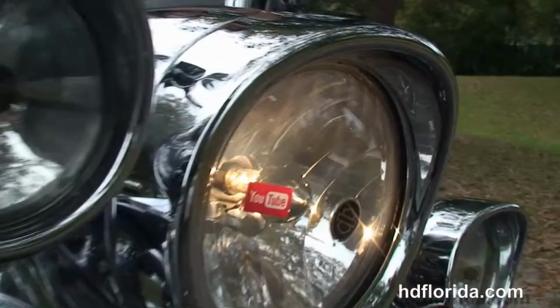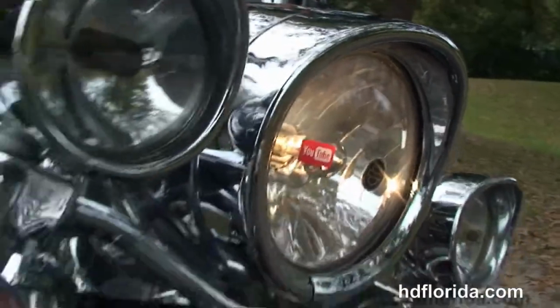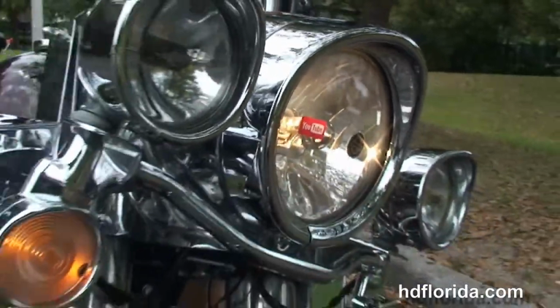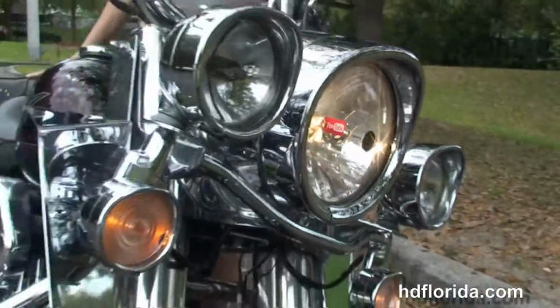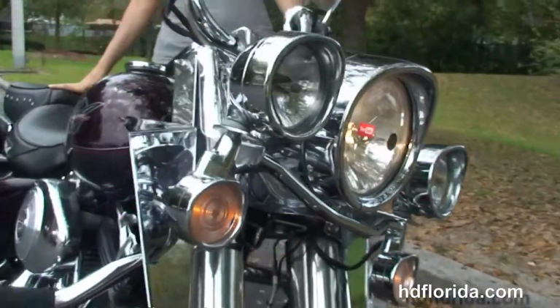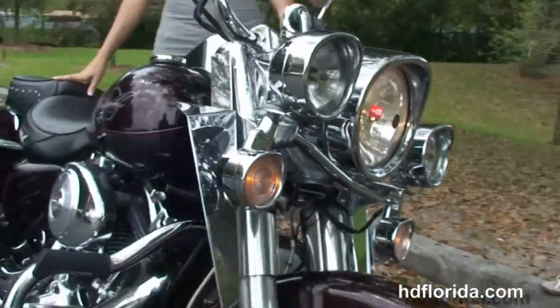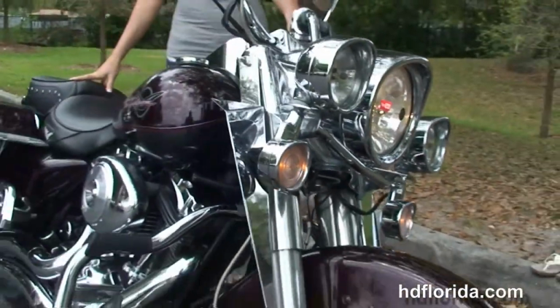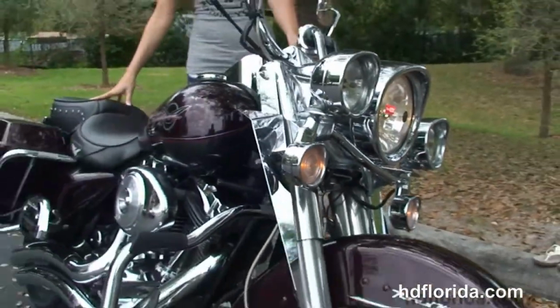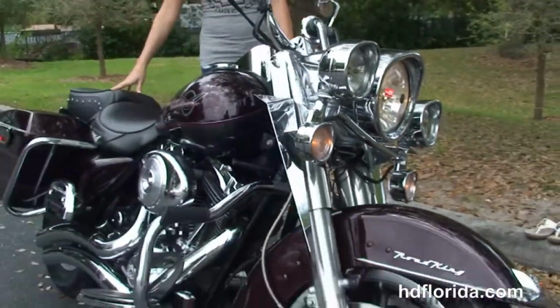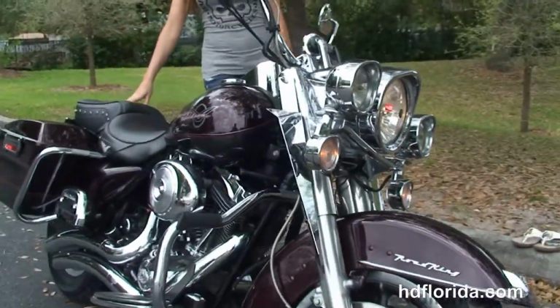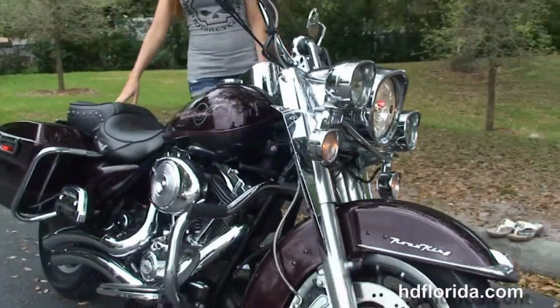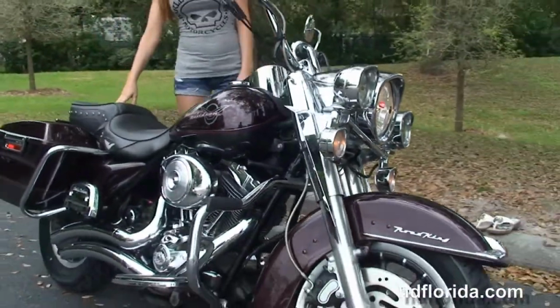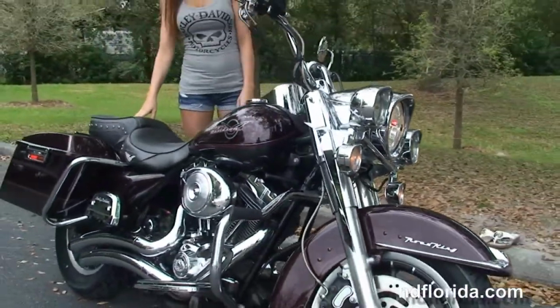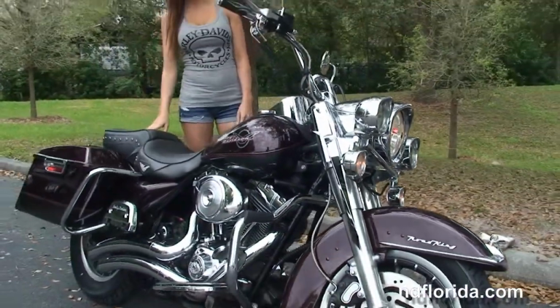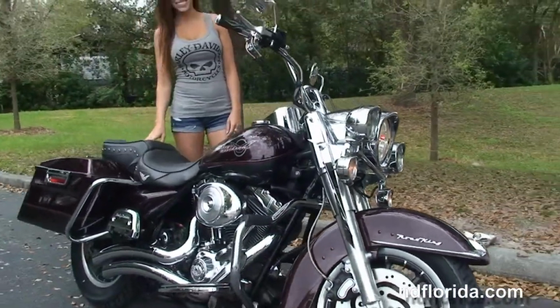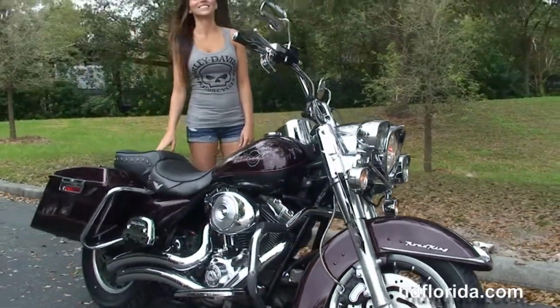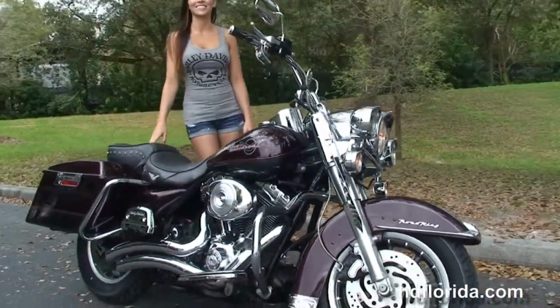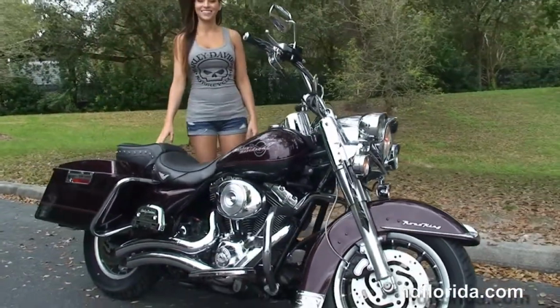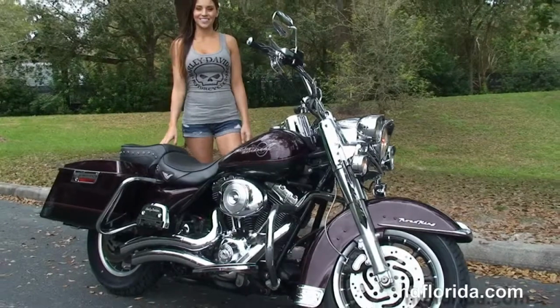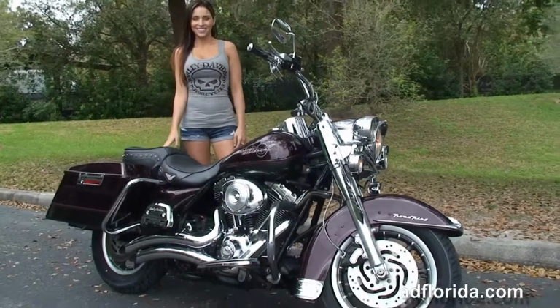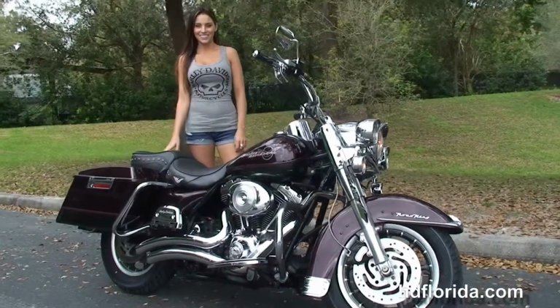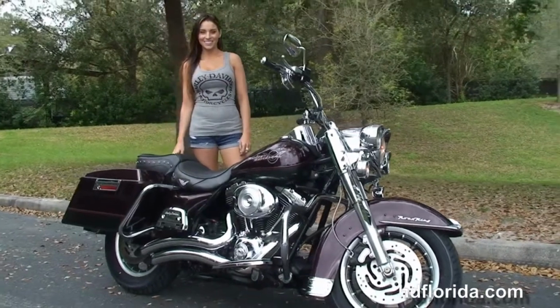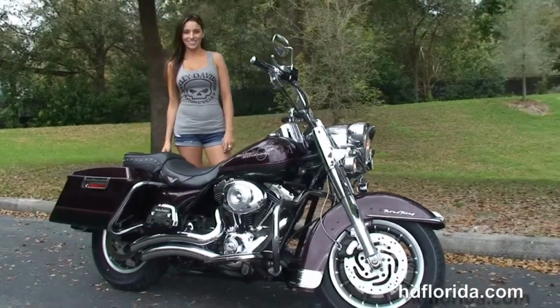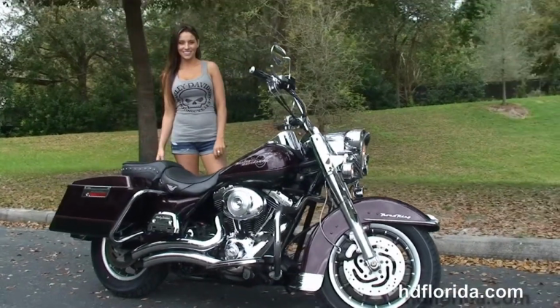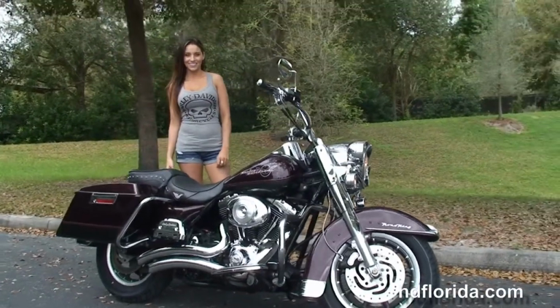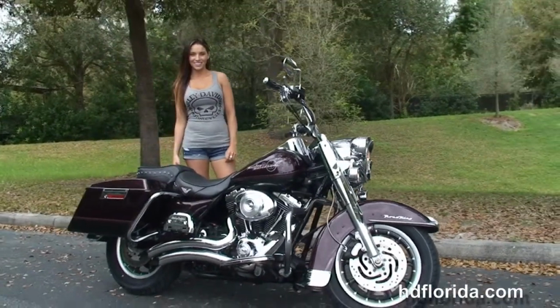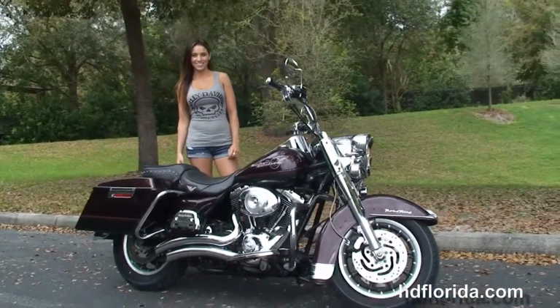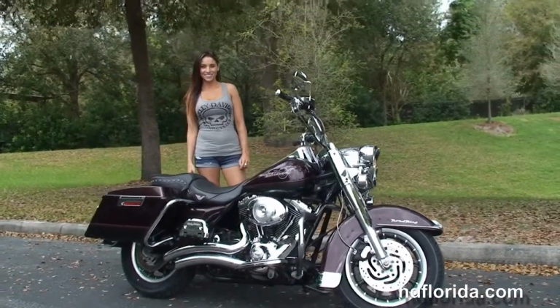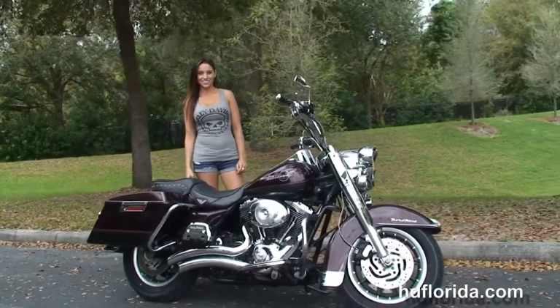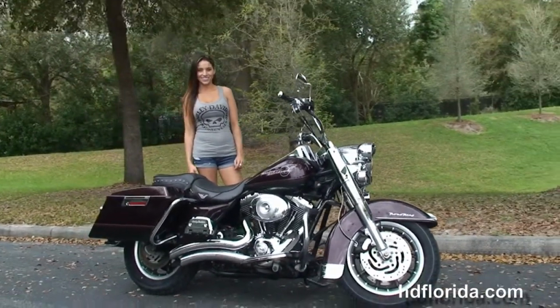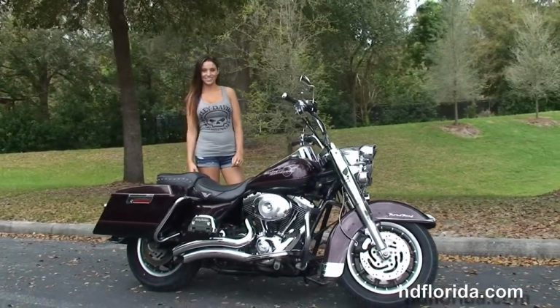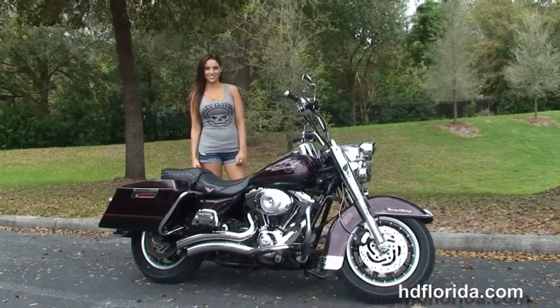We finance used Harley Davidsons up to seventy-two months, and be sure to ask about our fly and ride program. Here at the world famous Harley Davidson of Newport Richey, all our bikes are fully serviced and safety inspected.